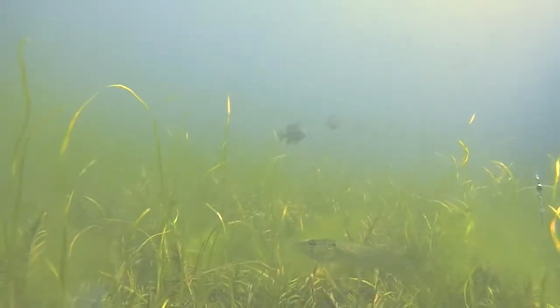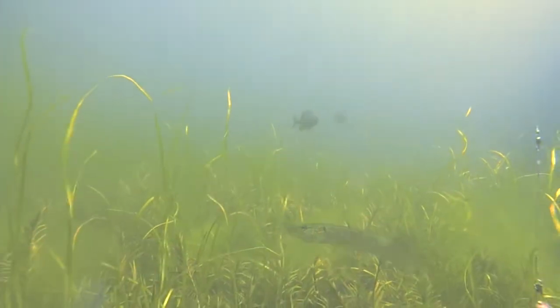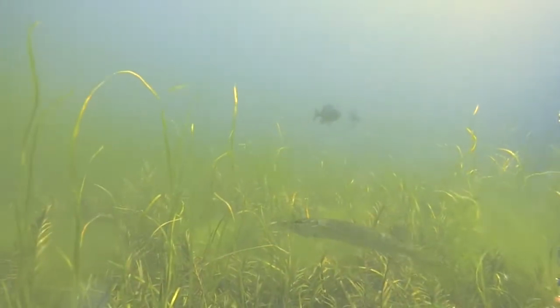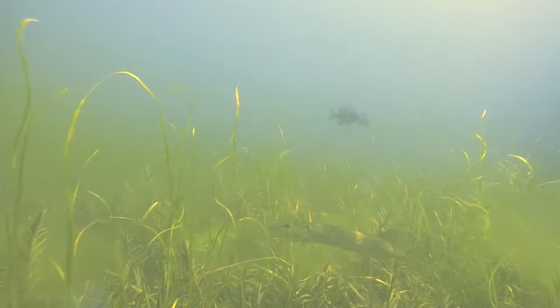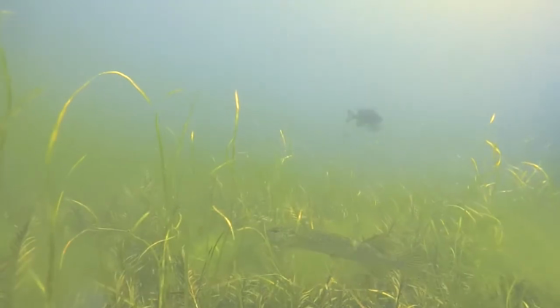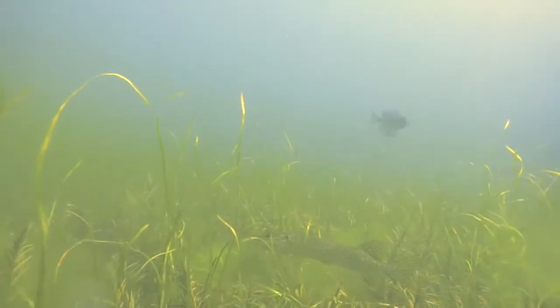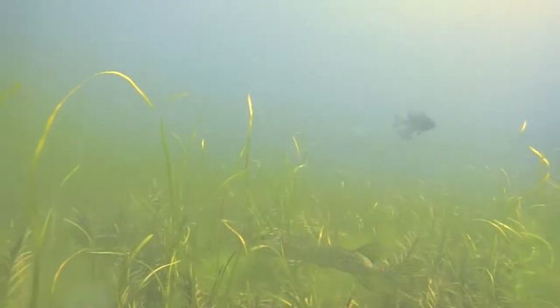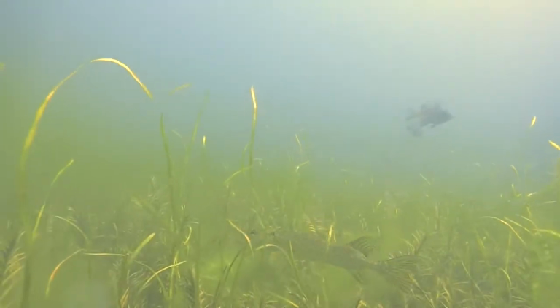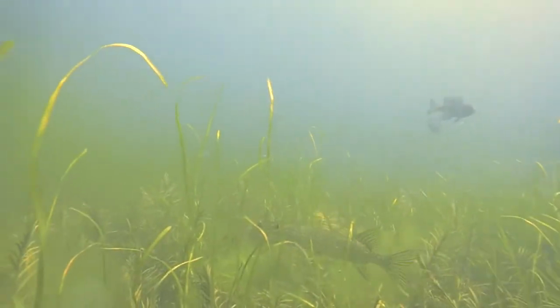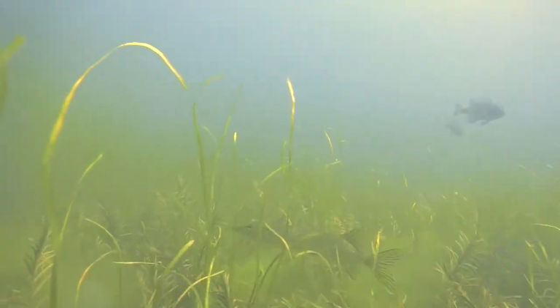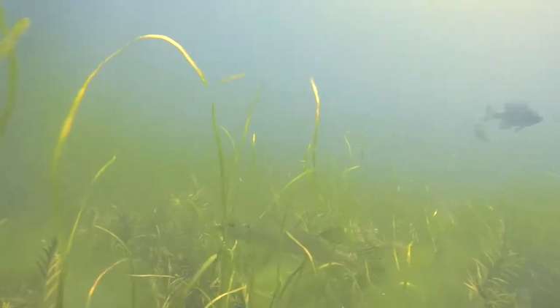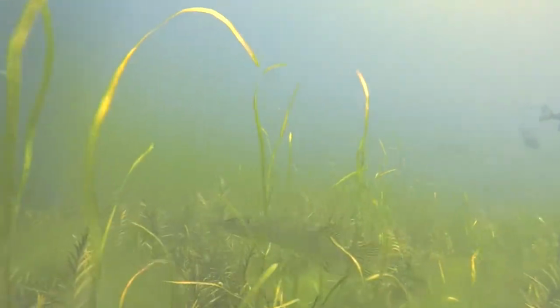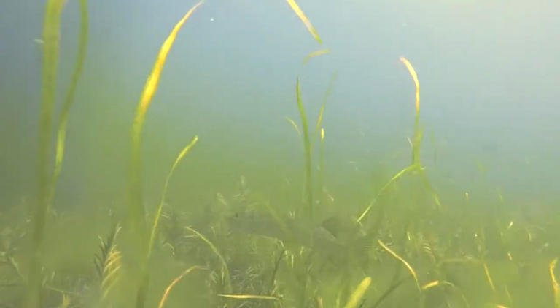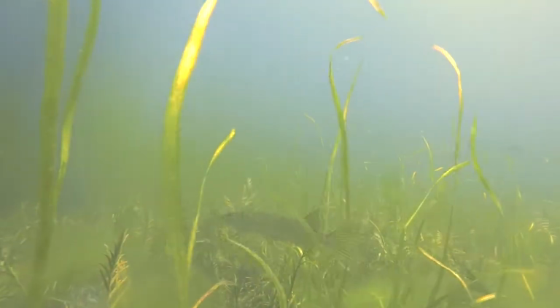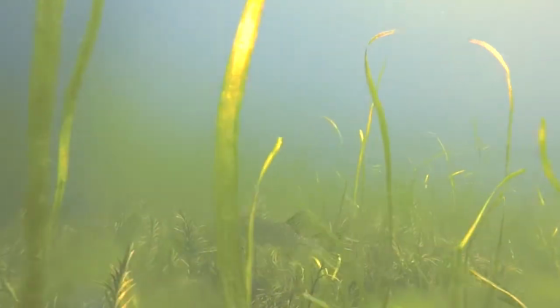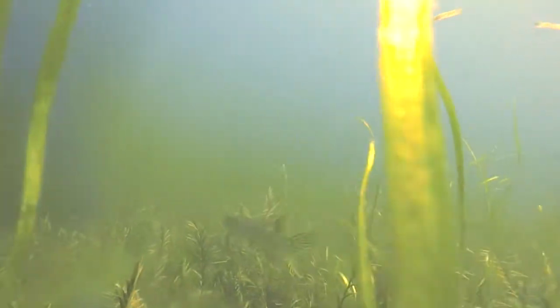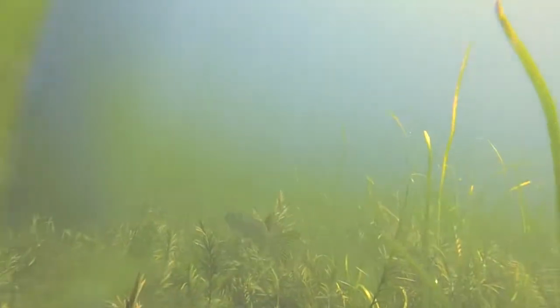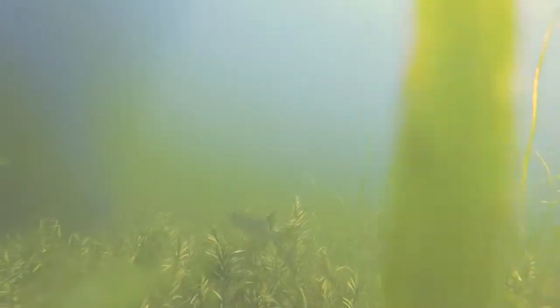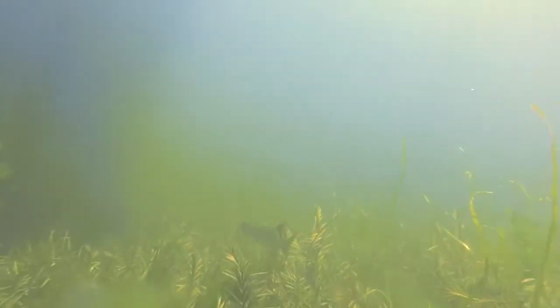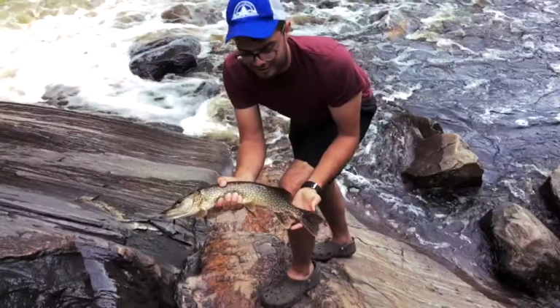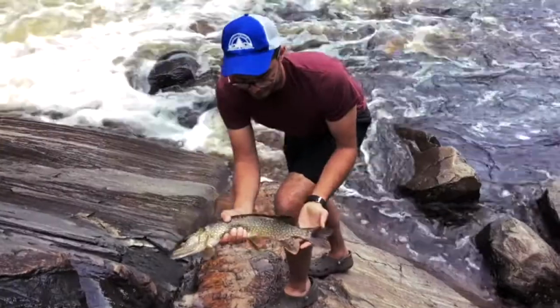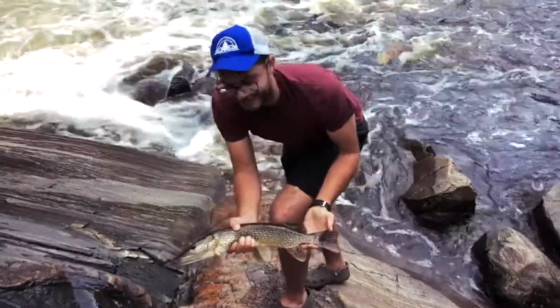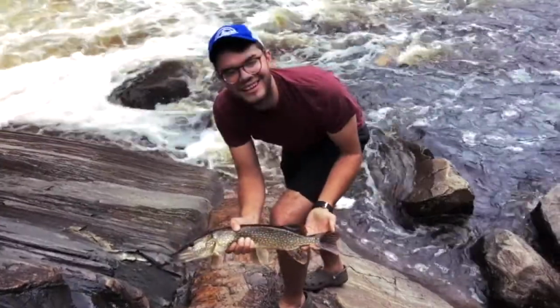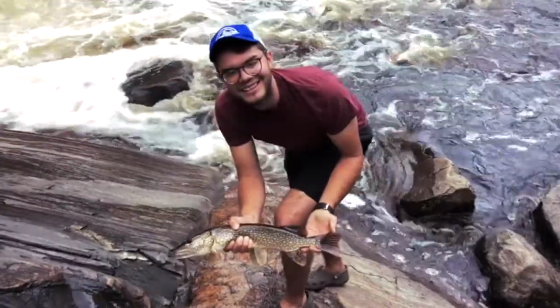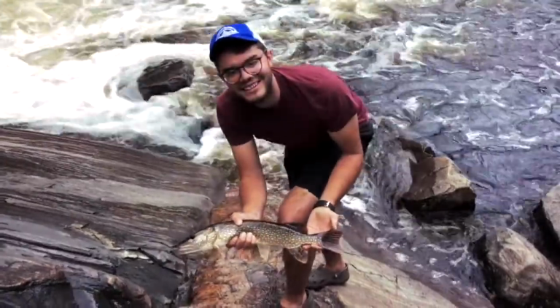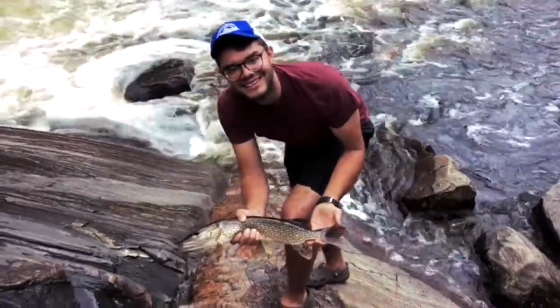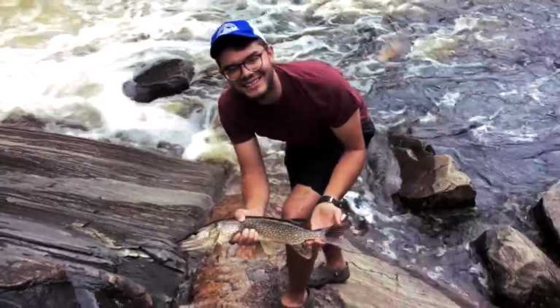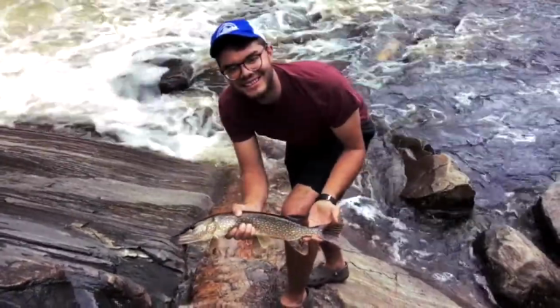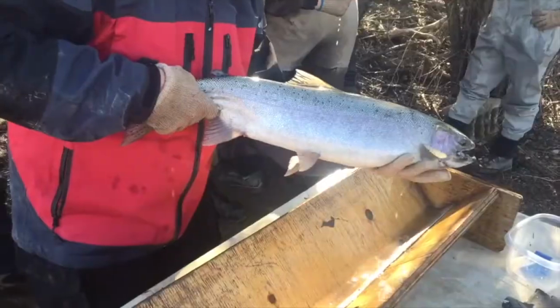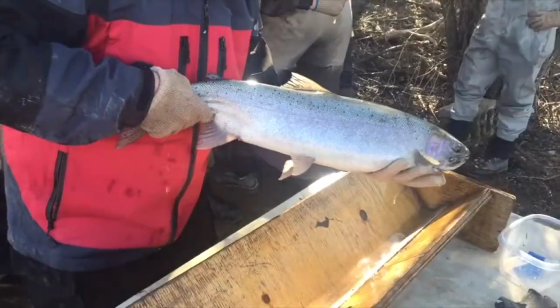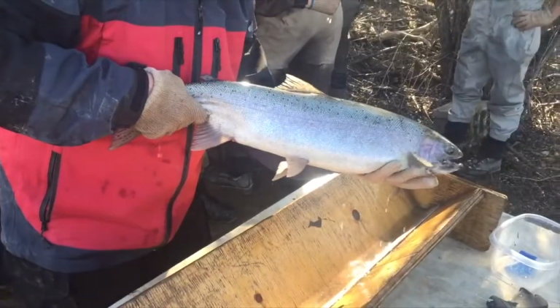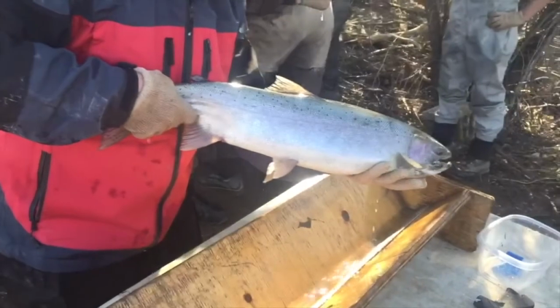Other fish like walleye, northern pike, and muskie have very sharp teeth and require a different strategy for handling. Try holding them around the base of the tail and use your other hand under their belly for support.